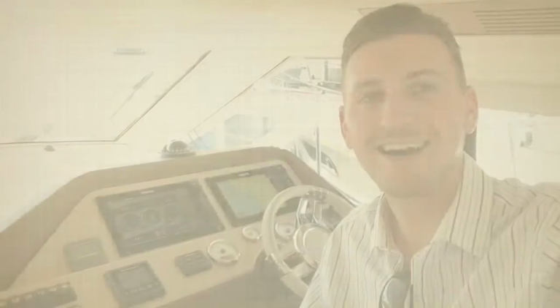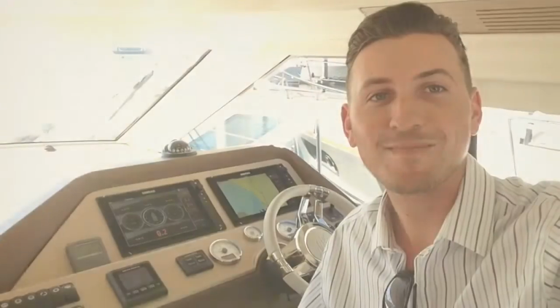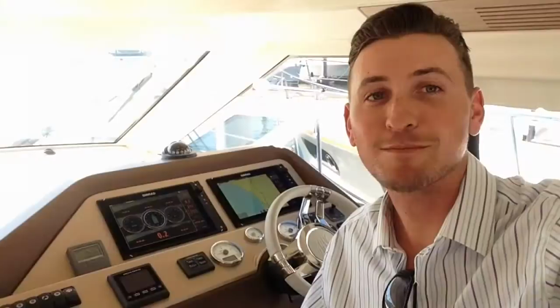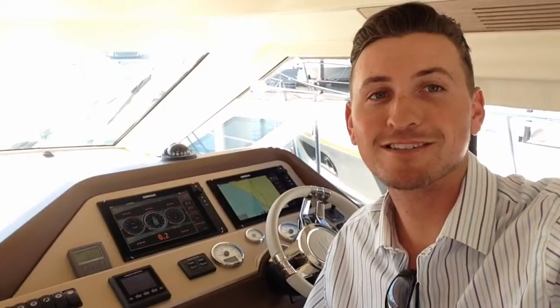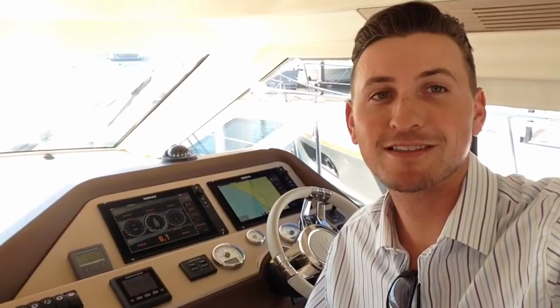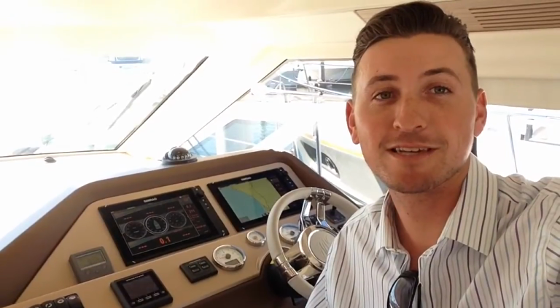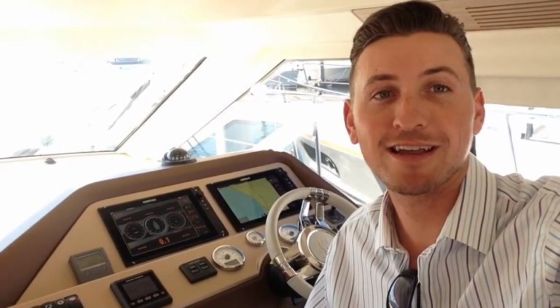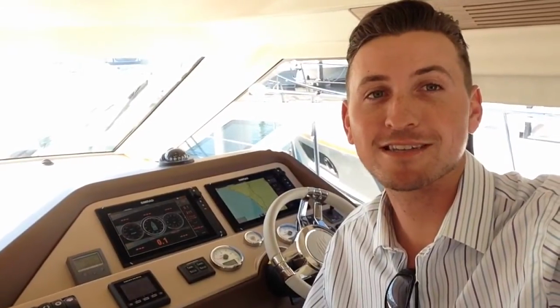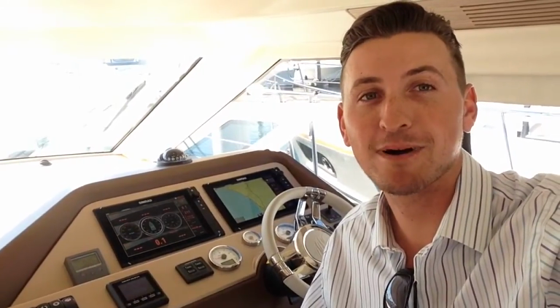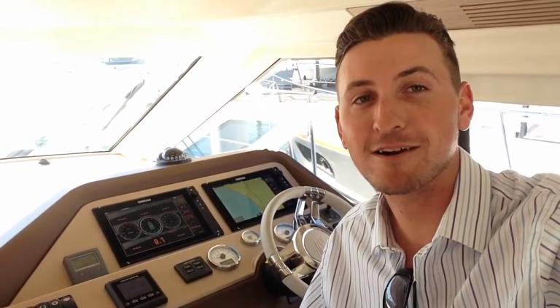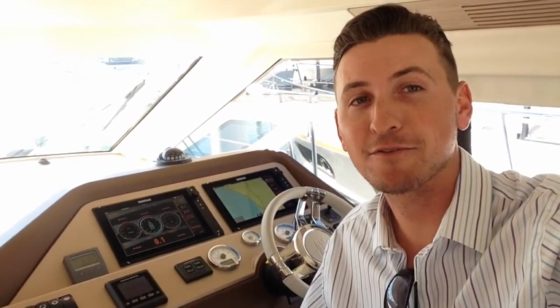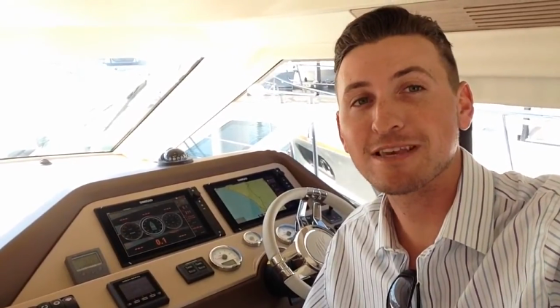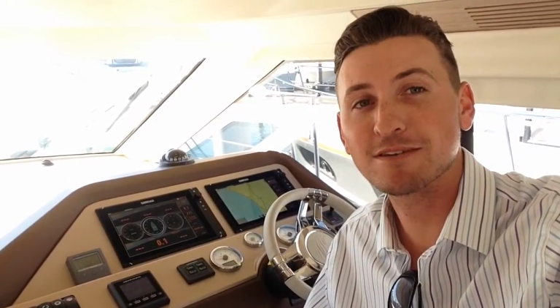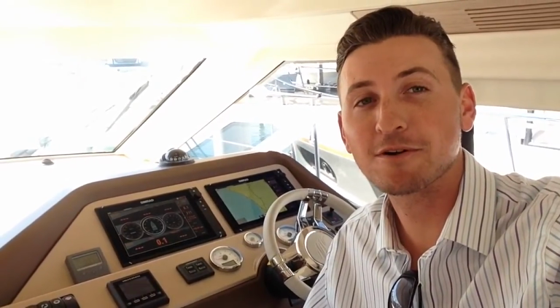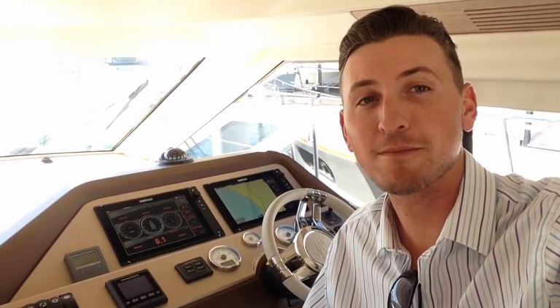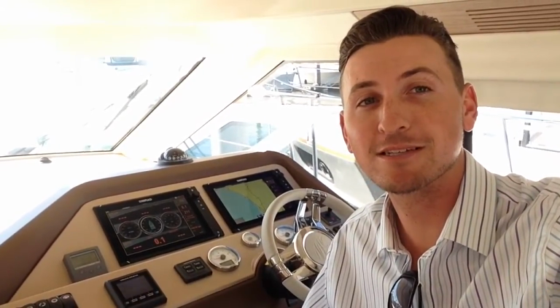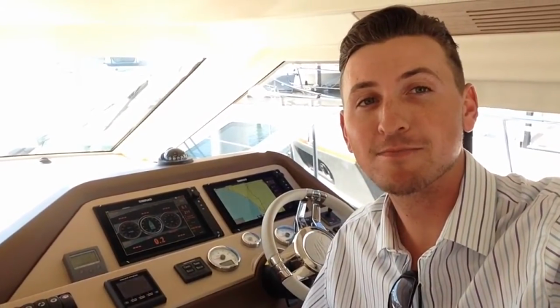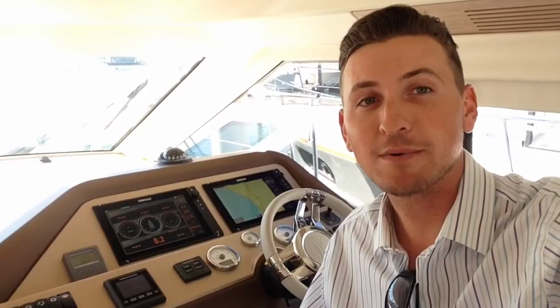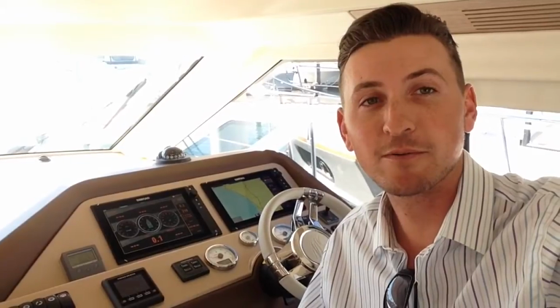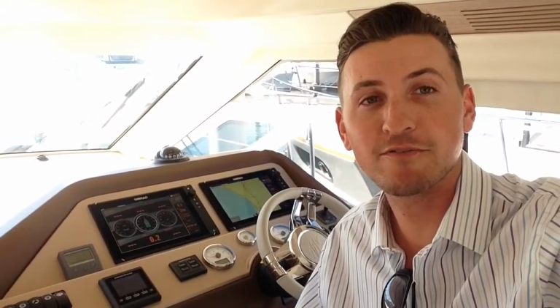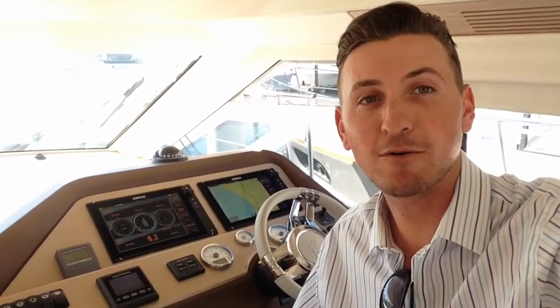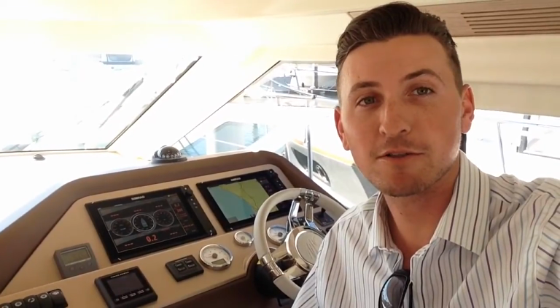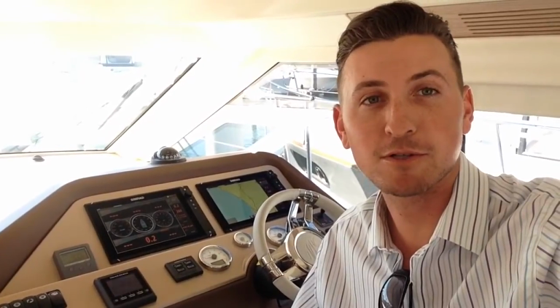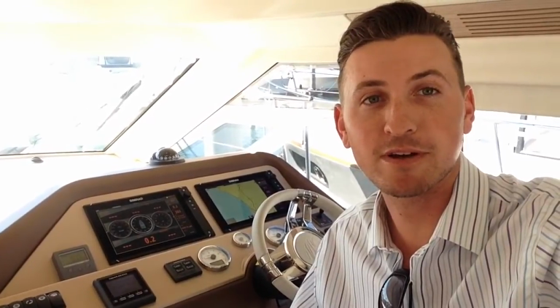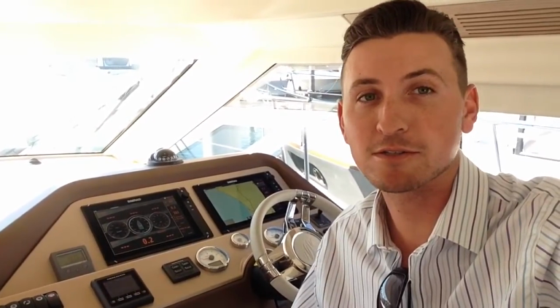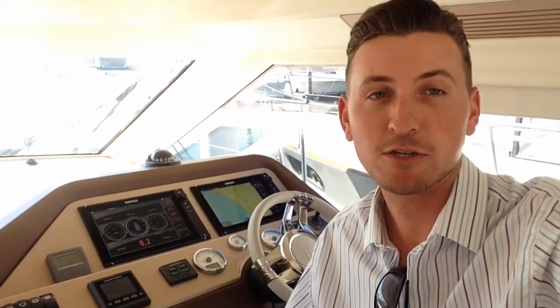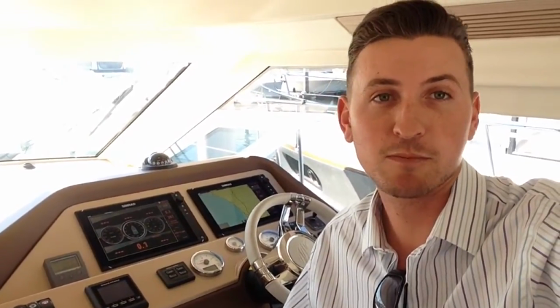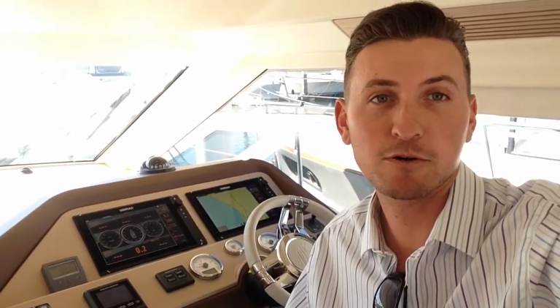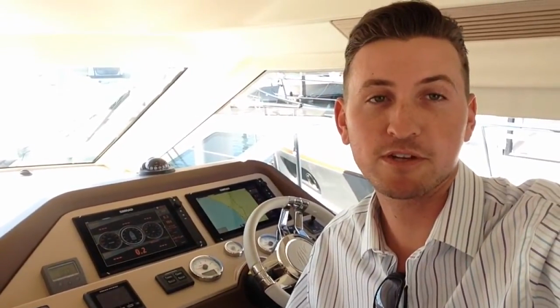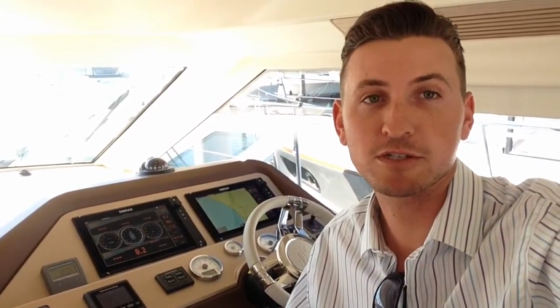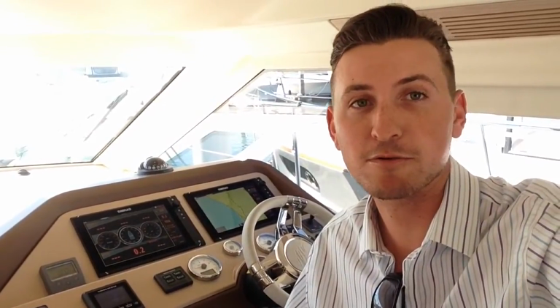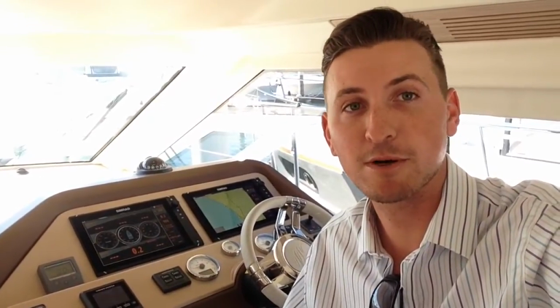Hi, I'm Sean Smith. I'm sitting right now inside the Monte Carlo 4, the MC4 from Beneteau. I'm going to give you a brief video walkthrough, tour the vessel, and show you some of the gorgeous features throughout the boat.